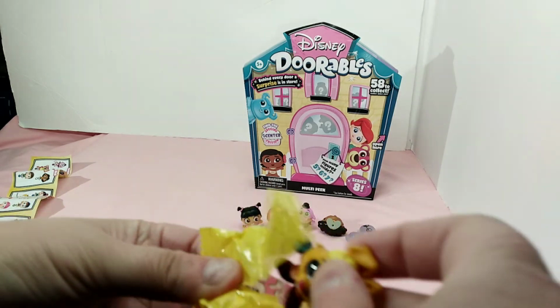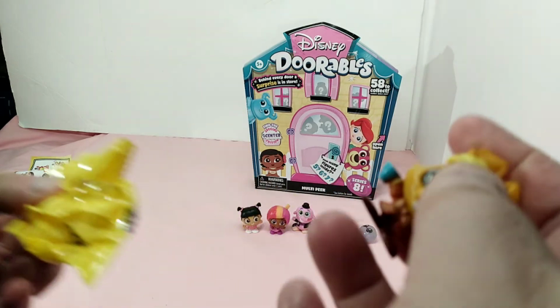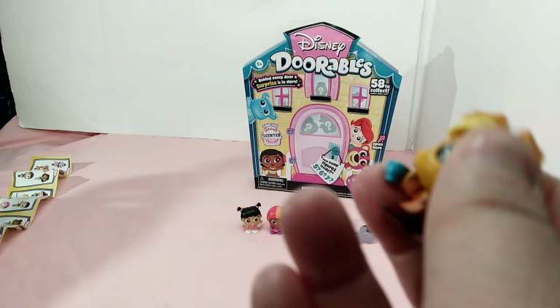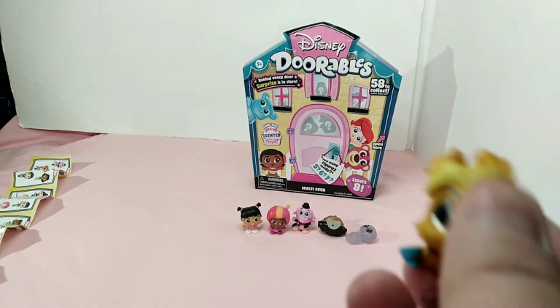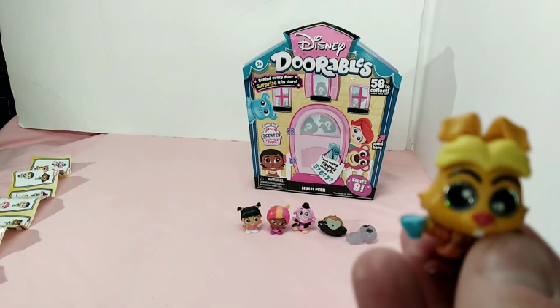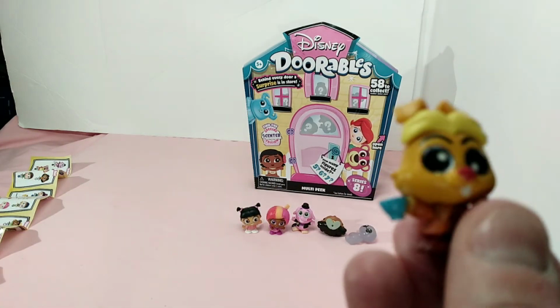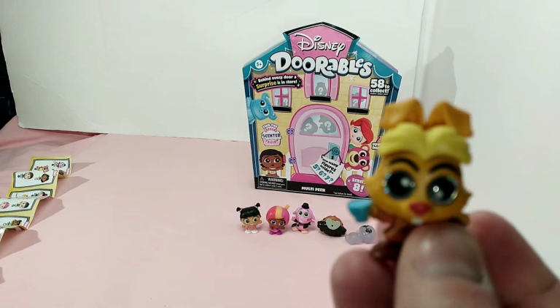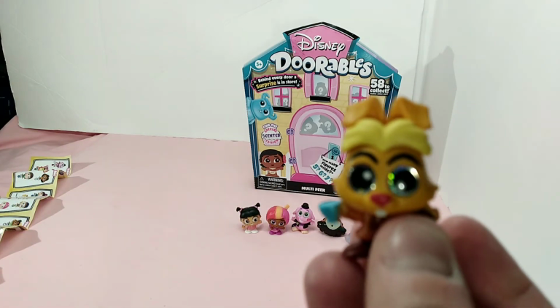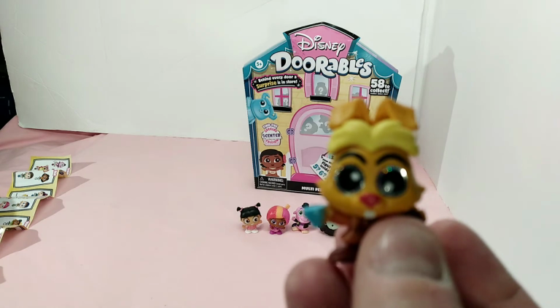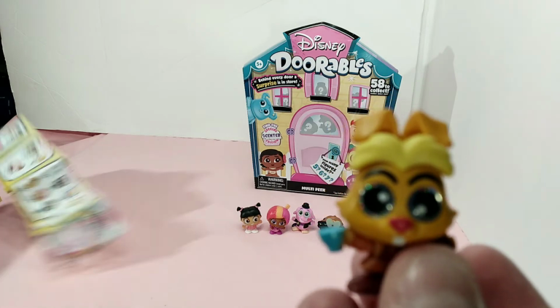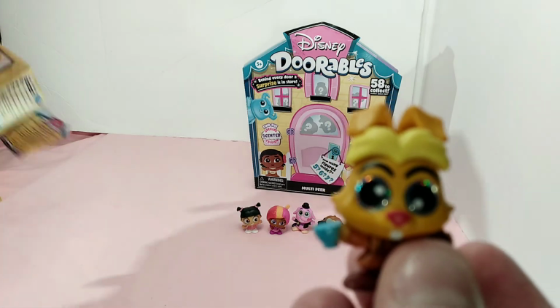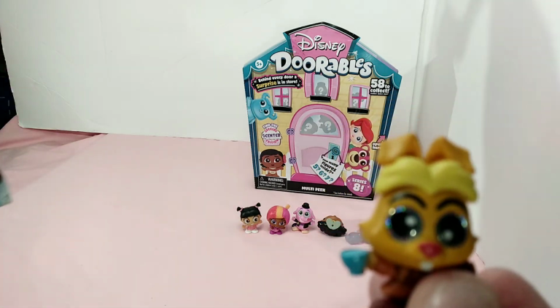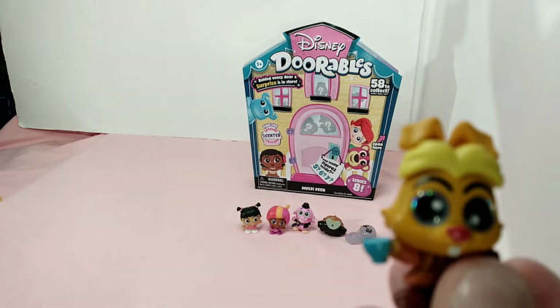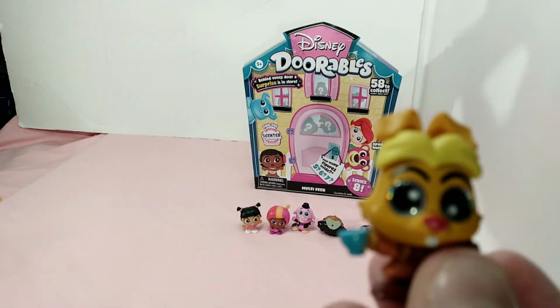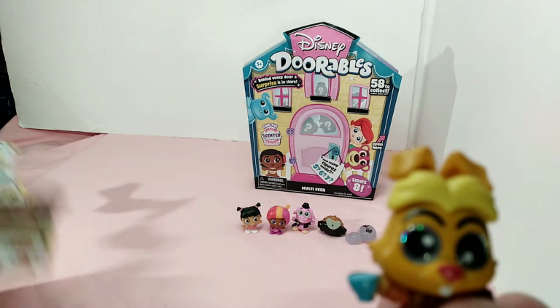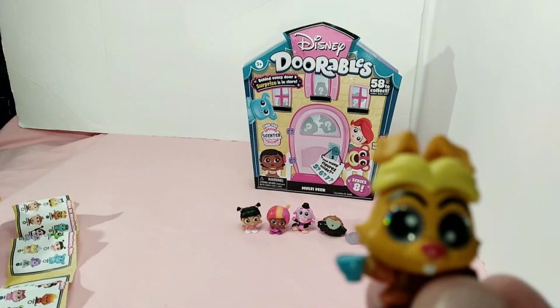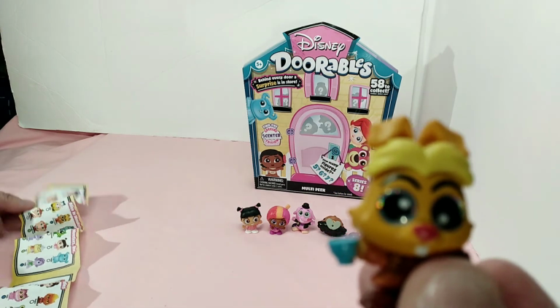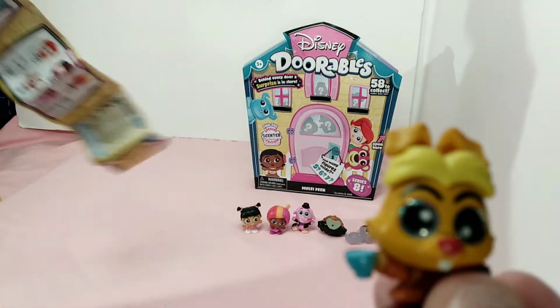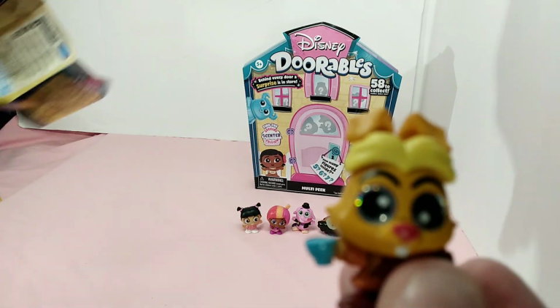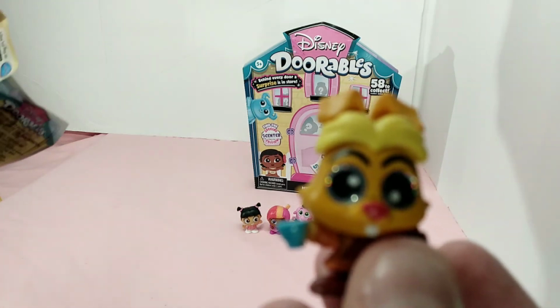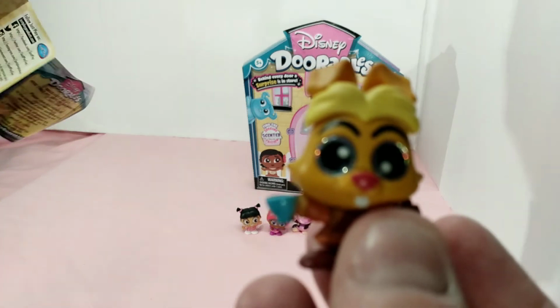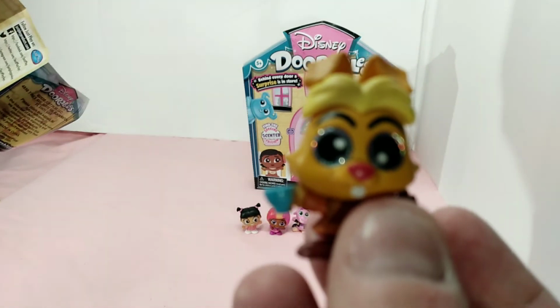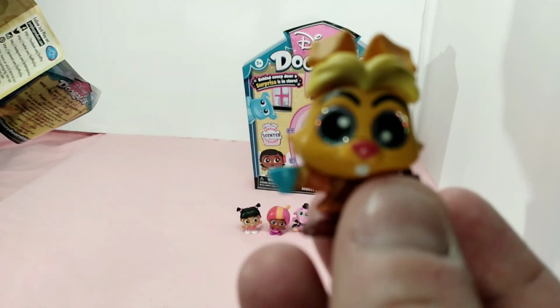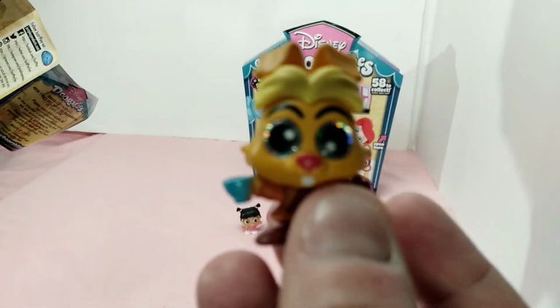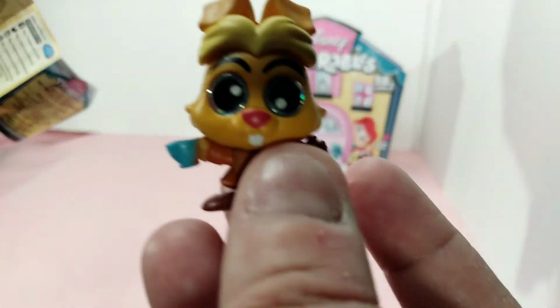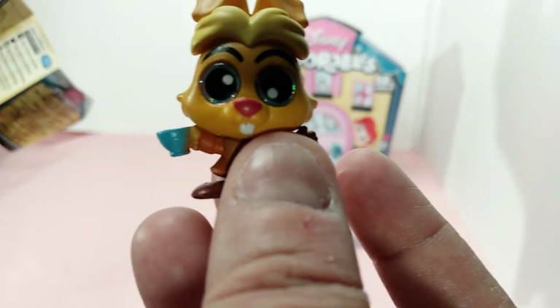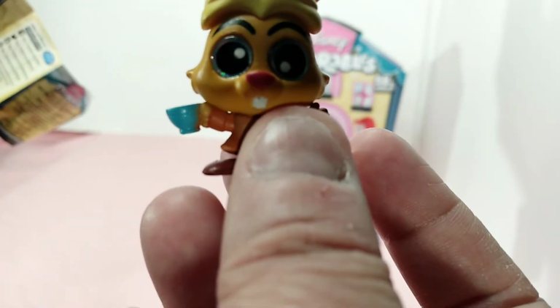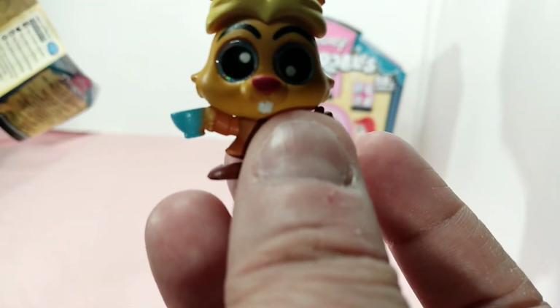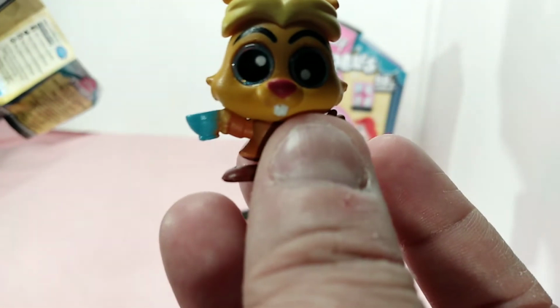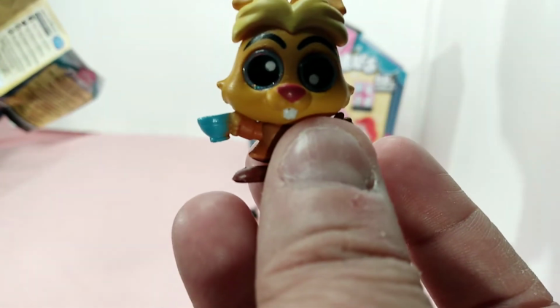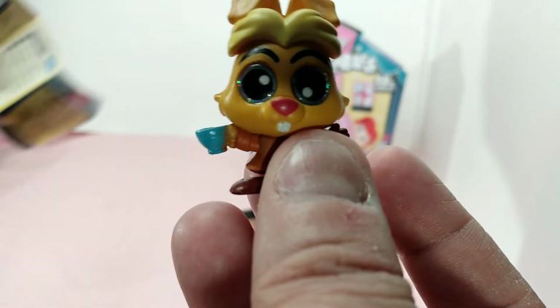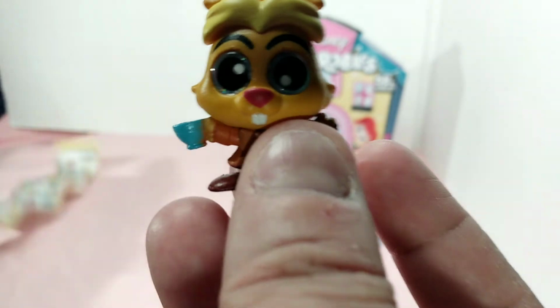And we have the Mad Hatter — wait, looking at my paper here, no, we have the March Hare, not the Mad Hatter. Boy, ain't I crazy! That's the March Hare.